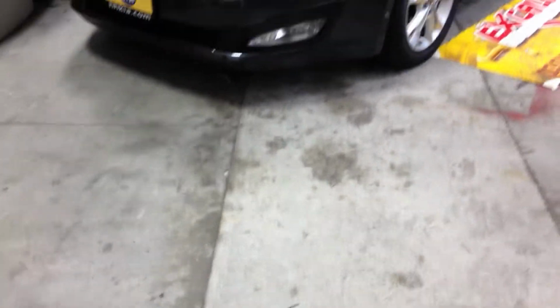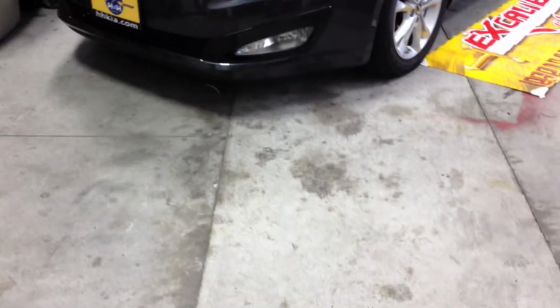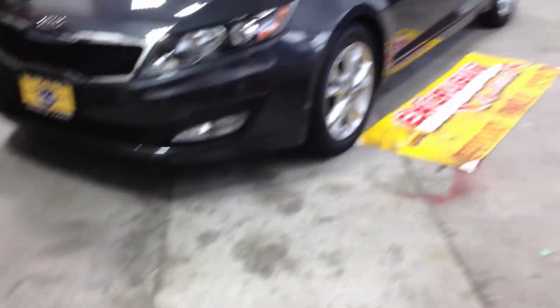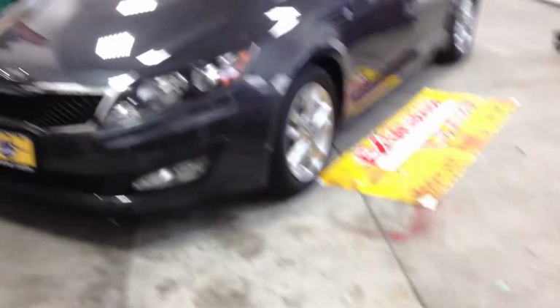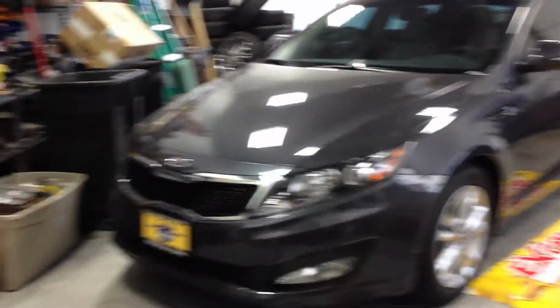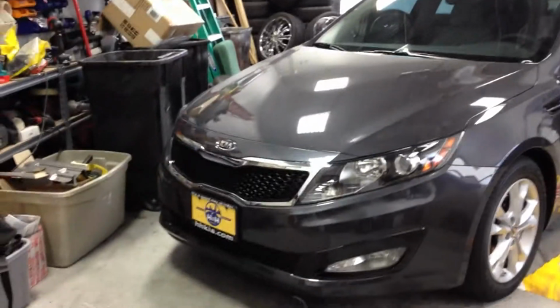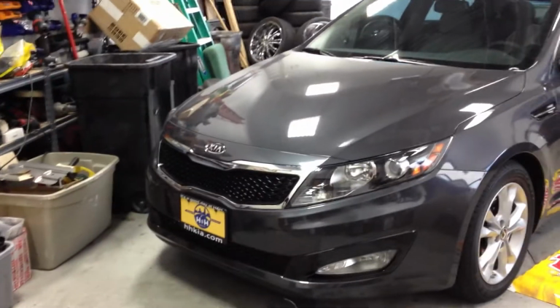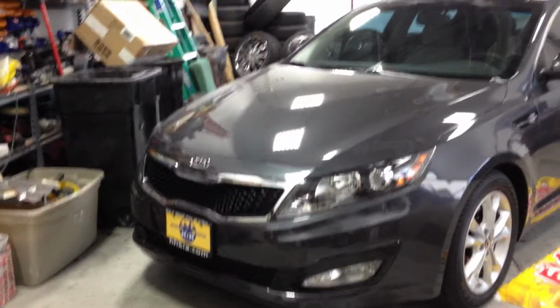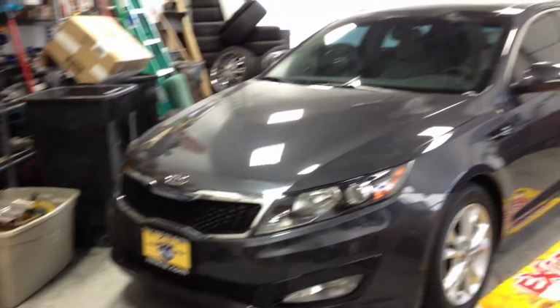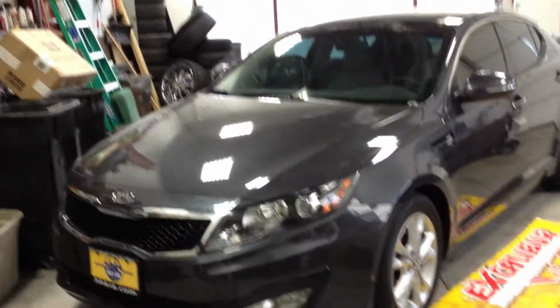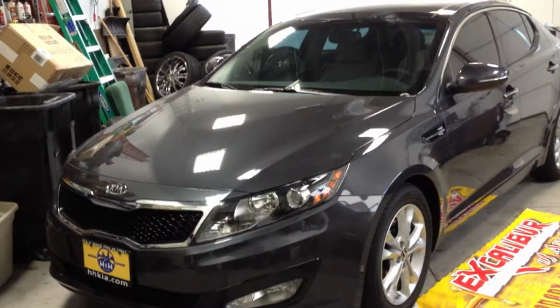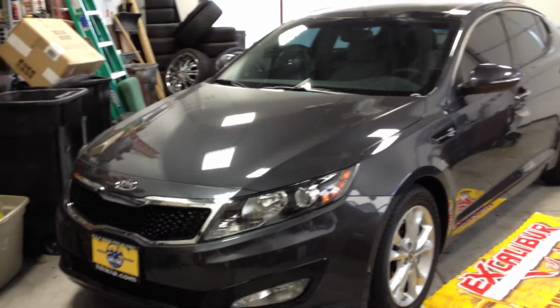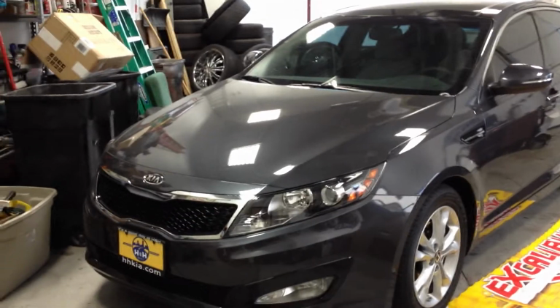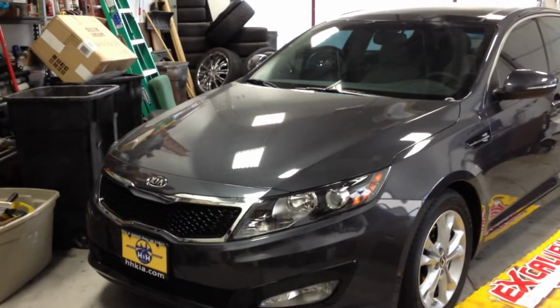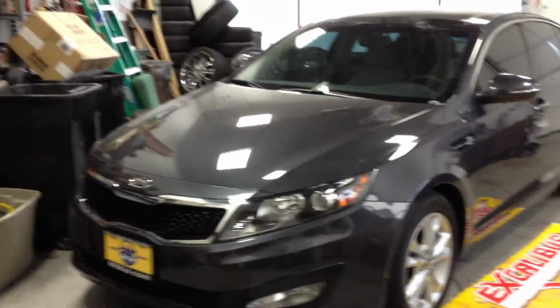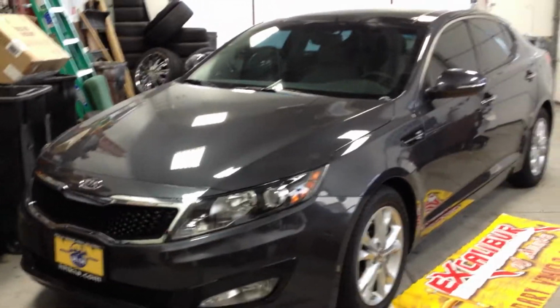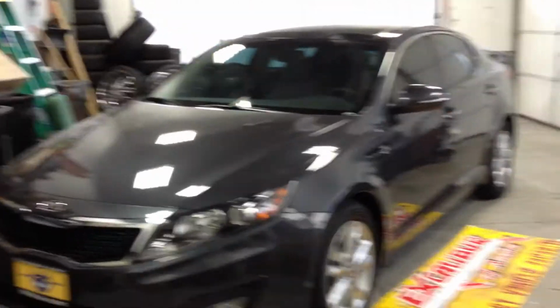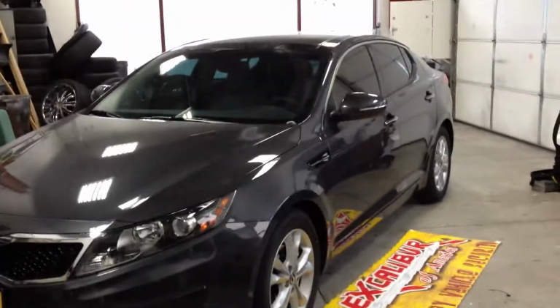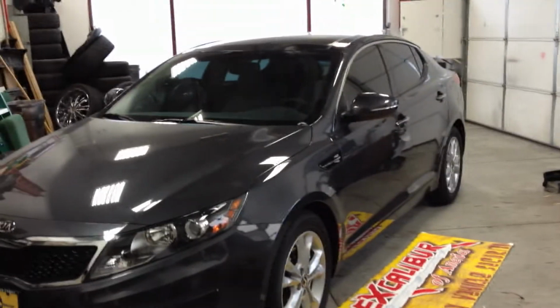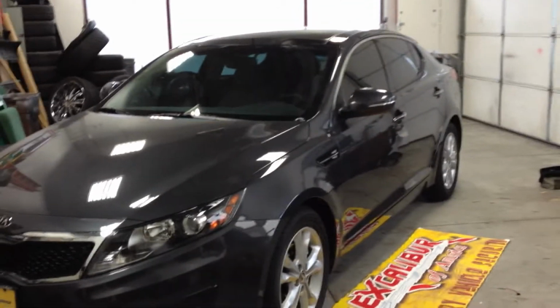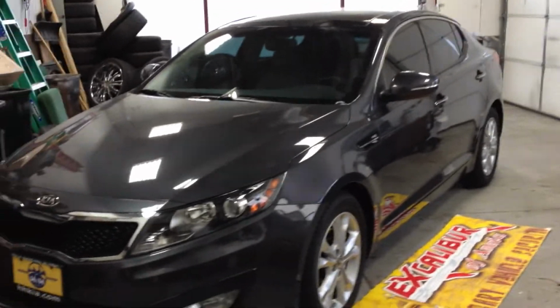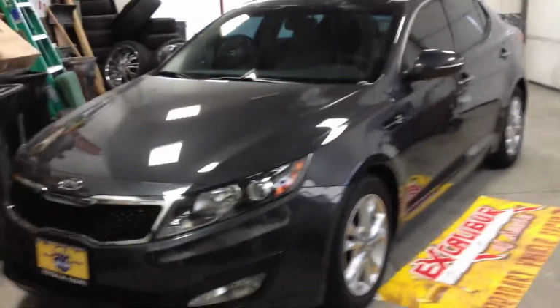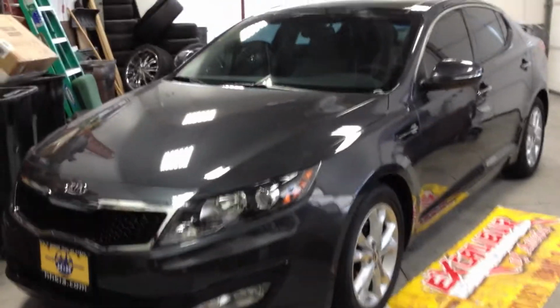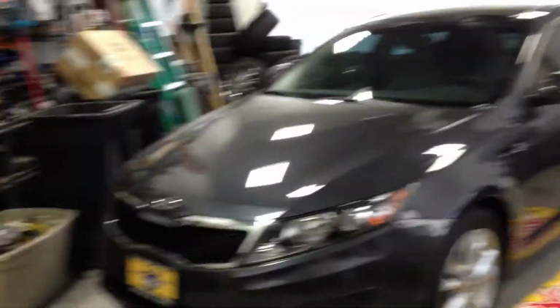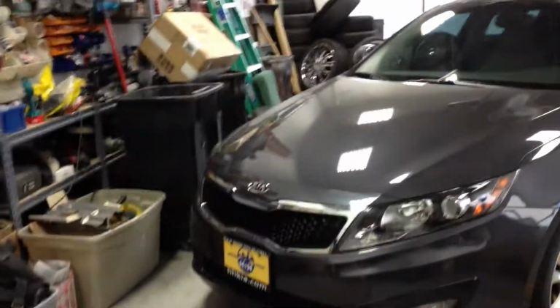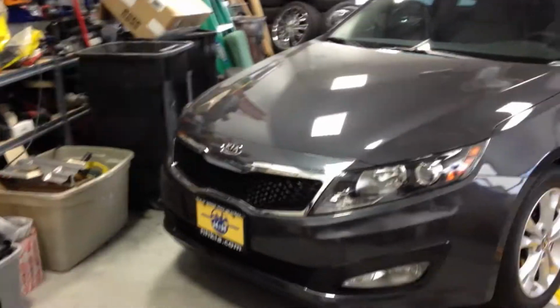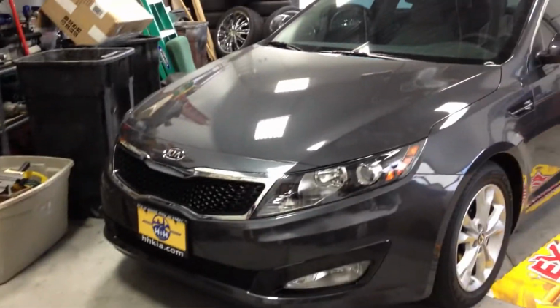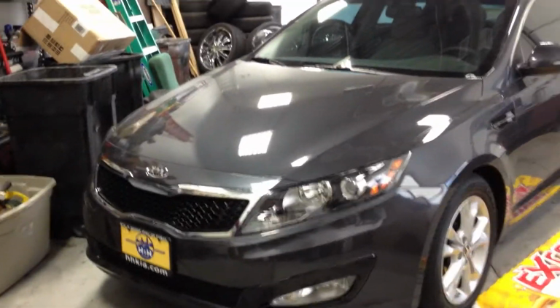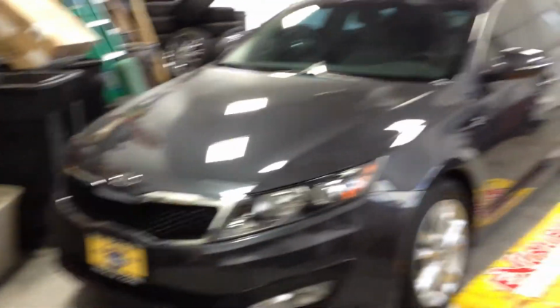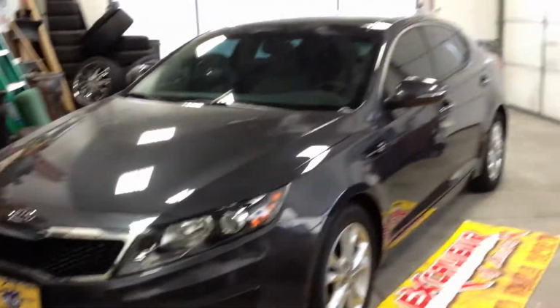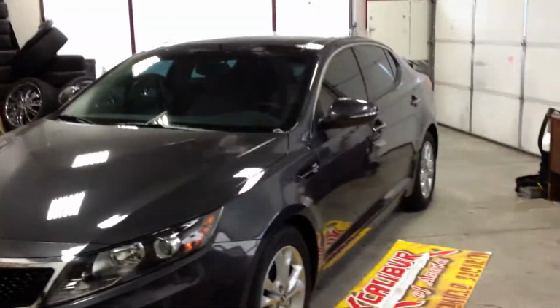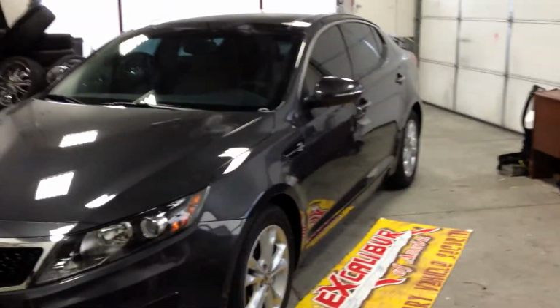Alright guys, well, said we couldn't do it. We're here at GP Customs with a brand new Kia Optima — push button start. Said we couldn't do a remote starter on it, but guess who figured it out. We did.